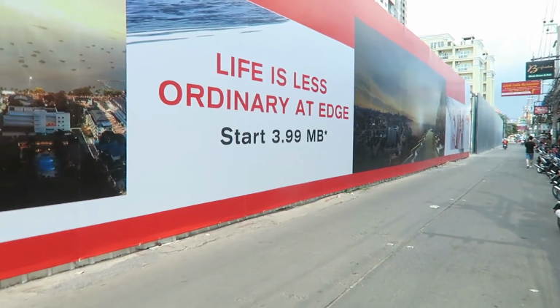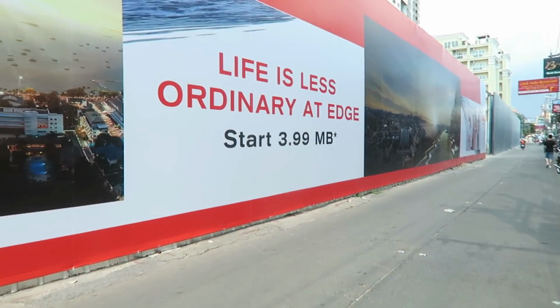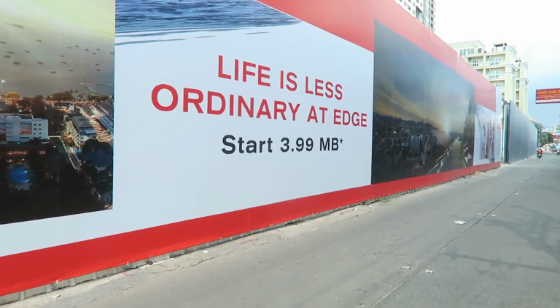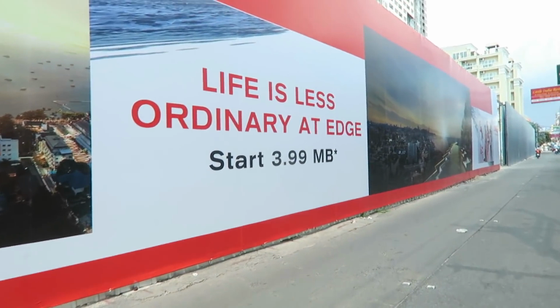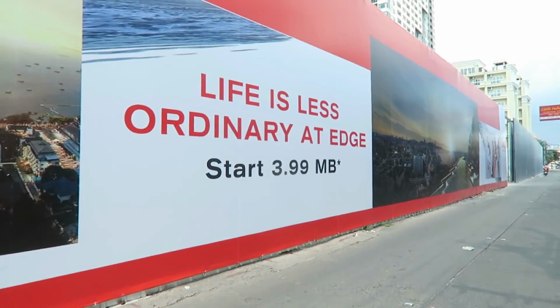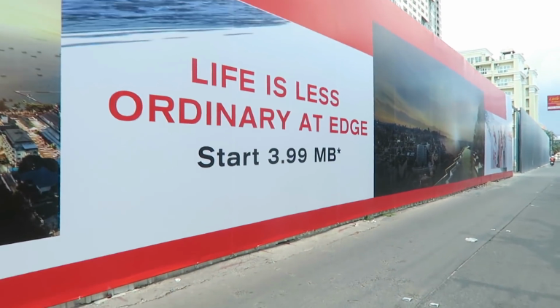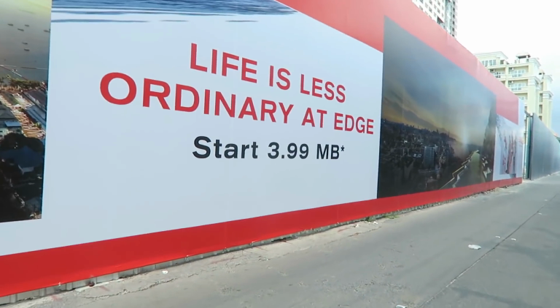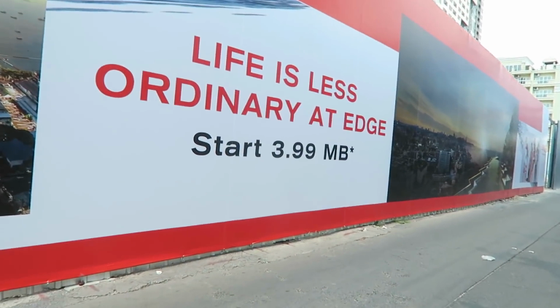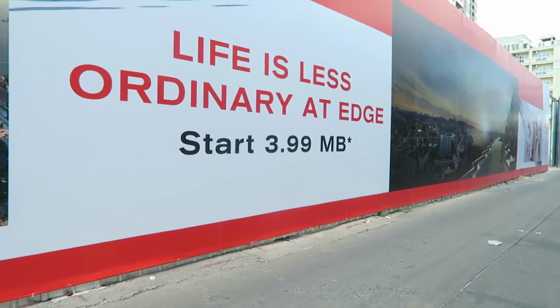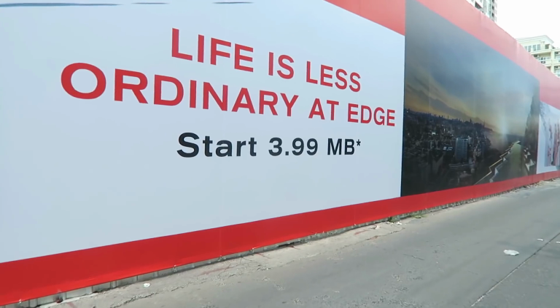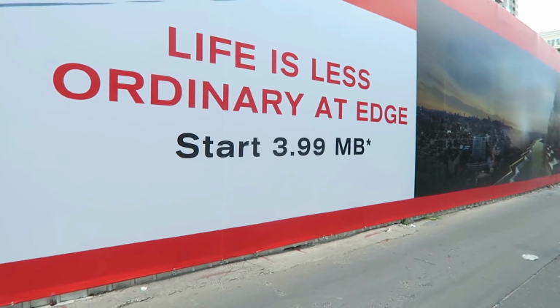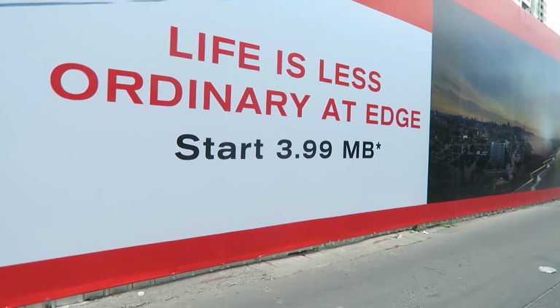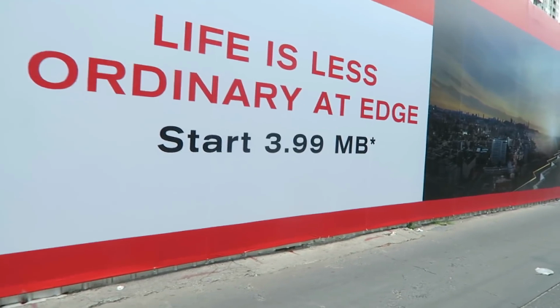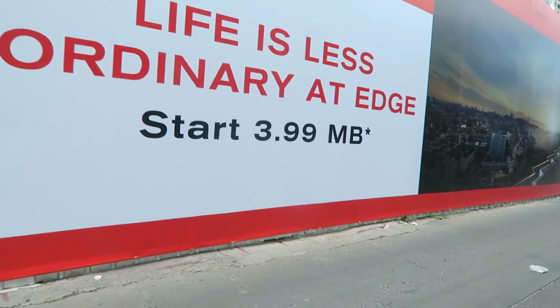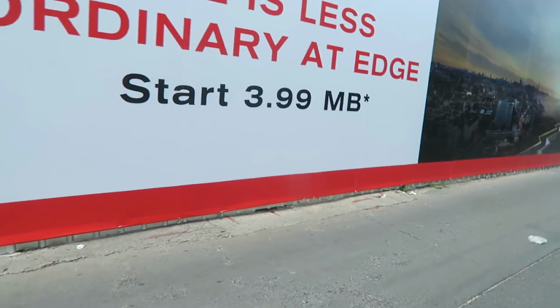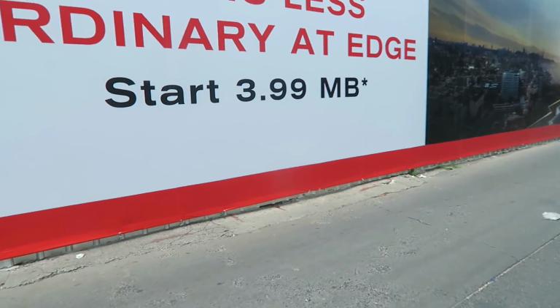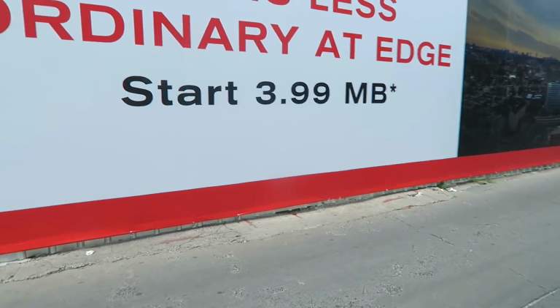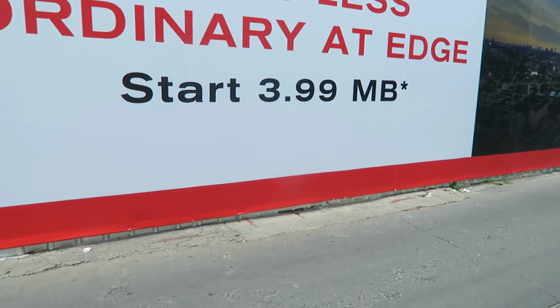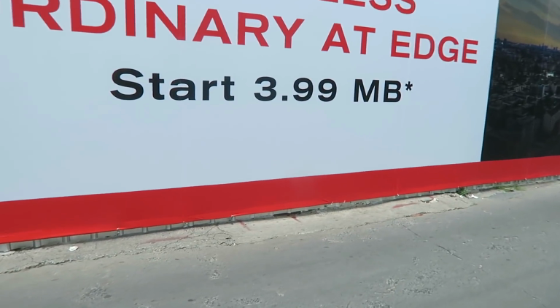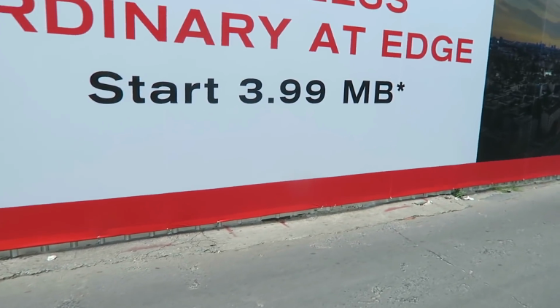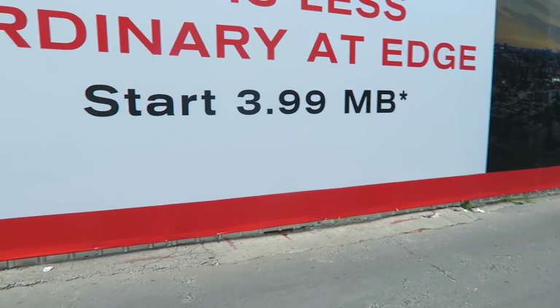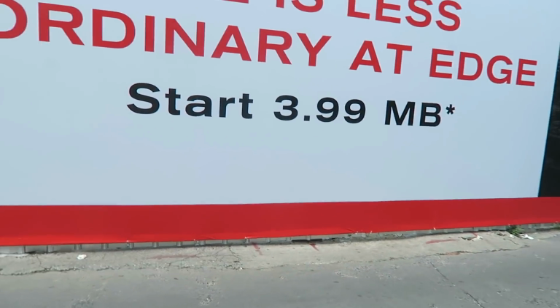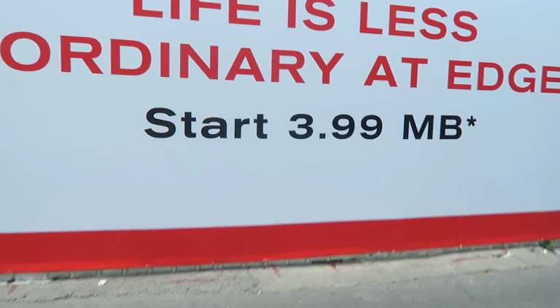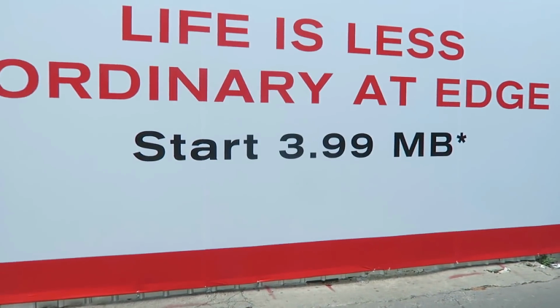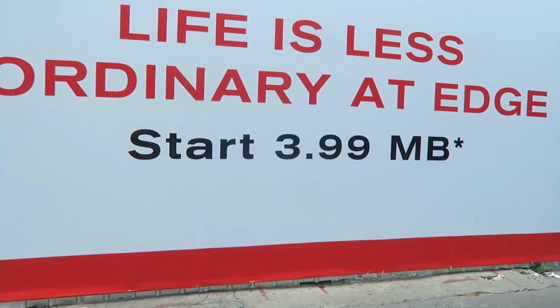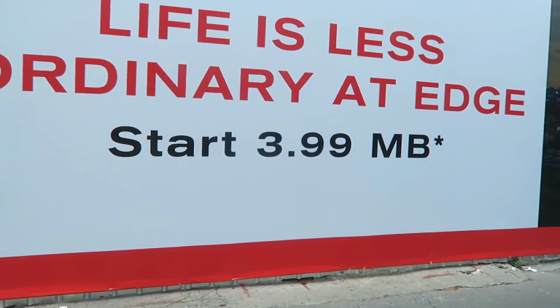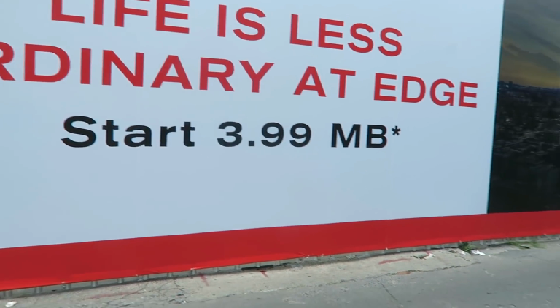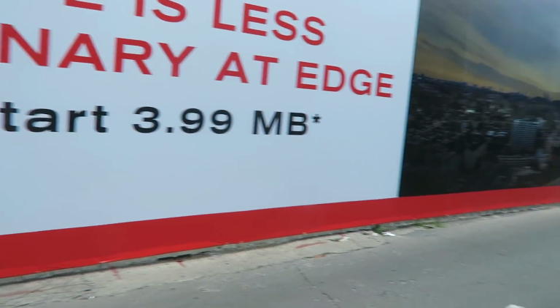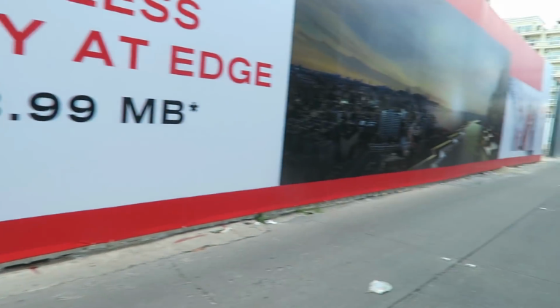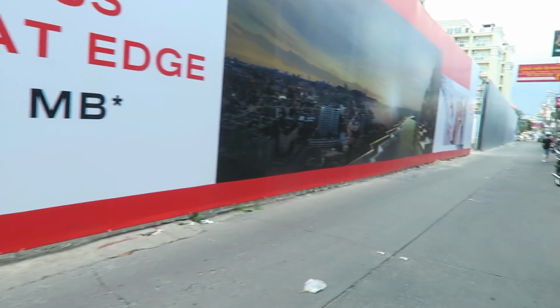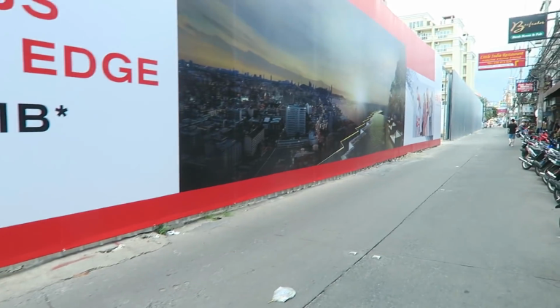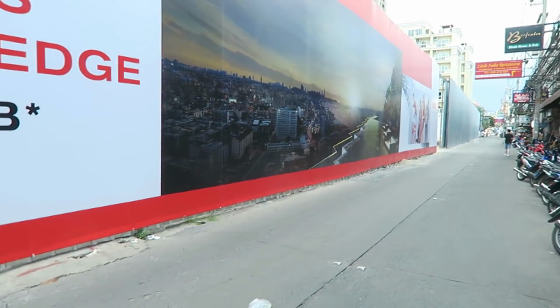Life will be less ordinary at The Edge, and it will start at 3.99 million baht.